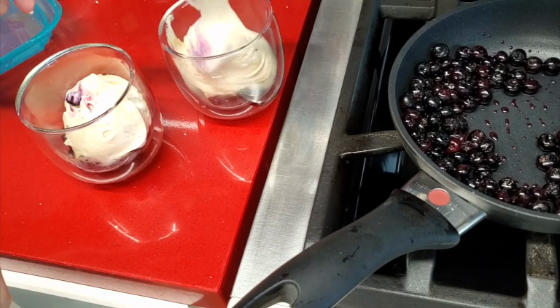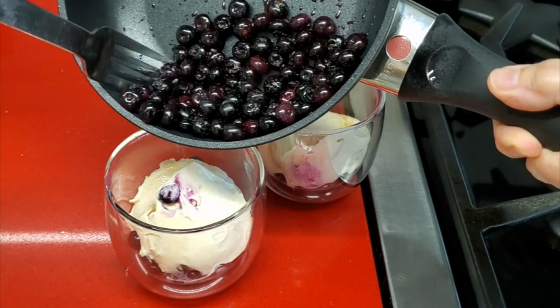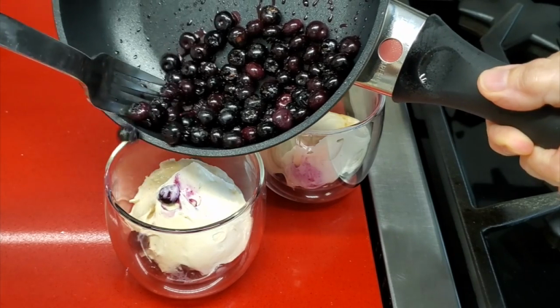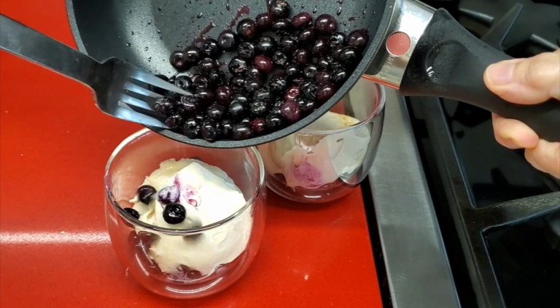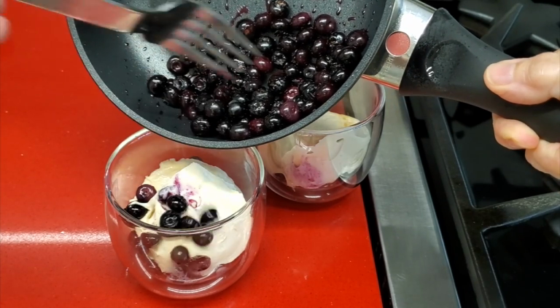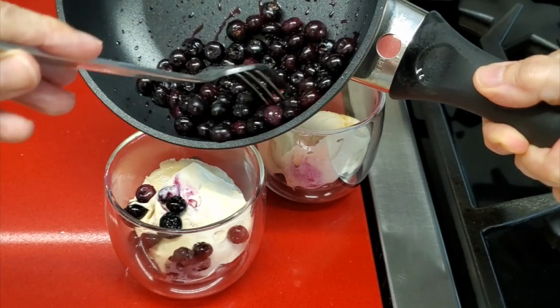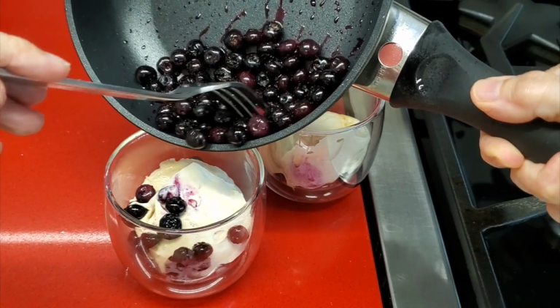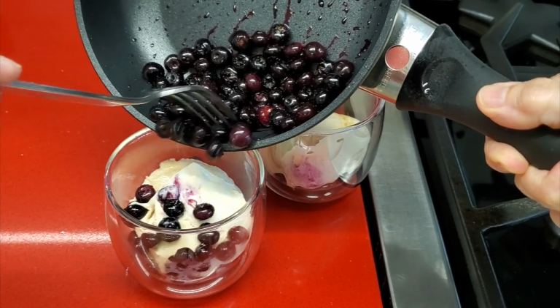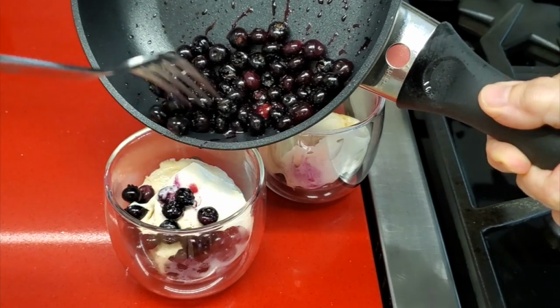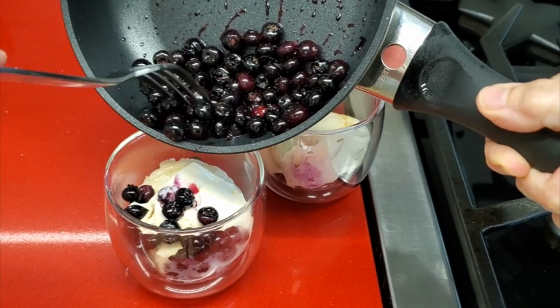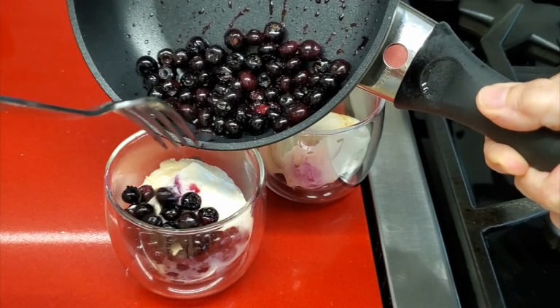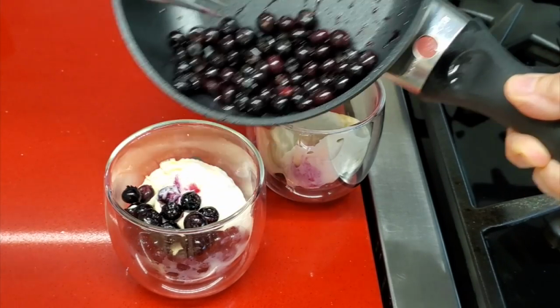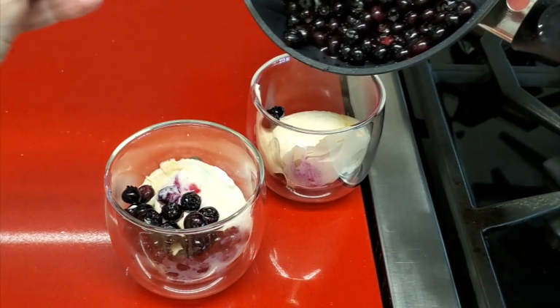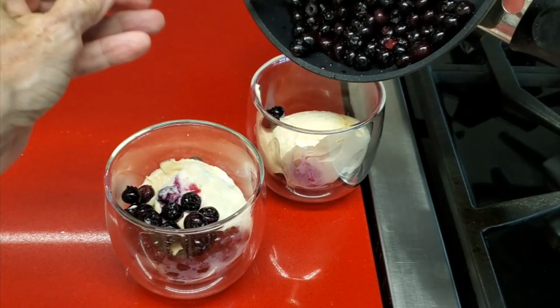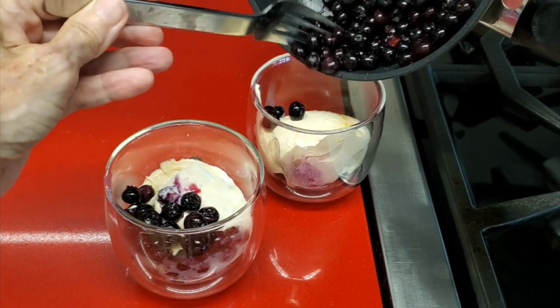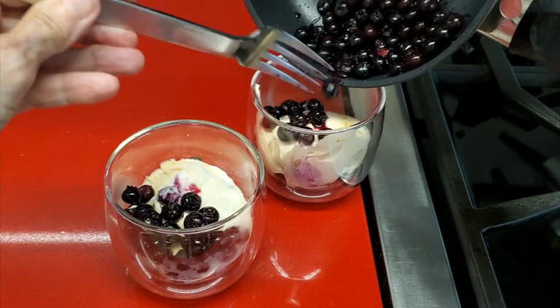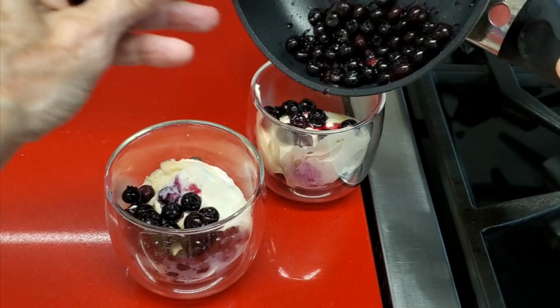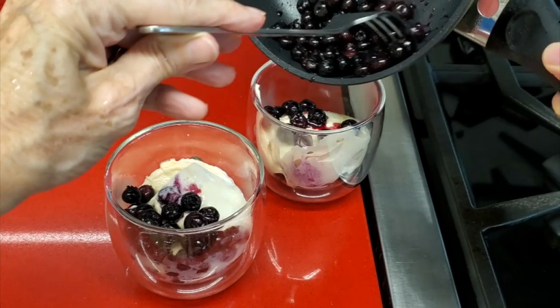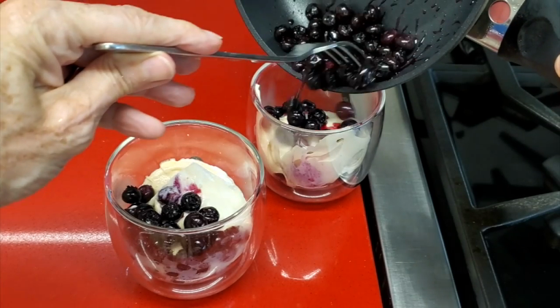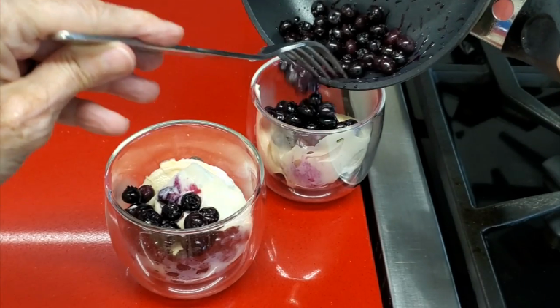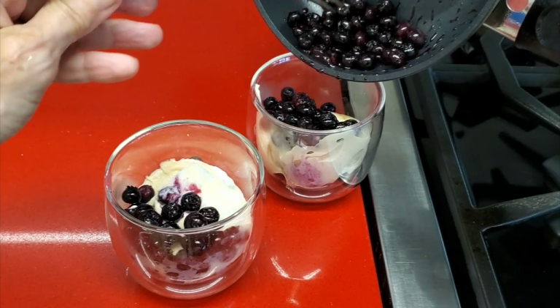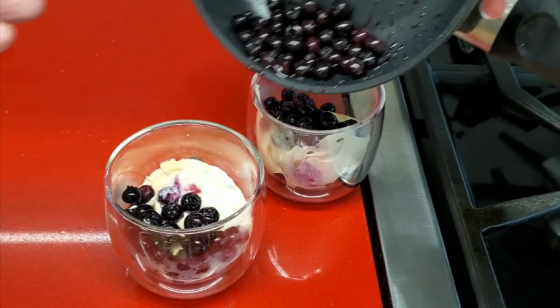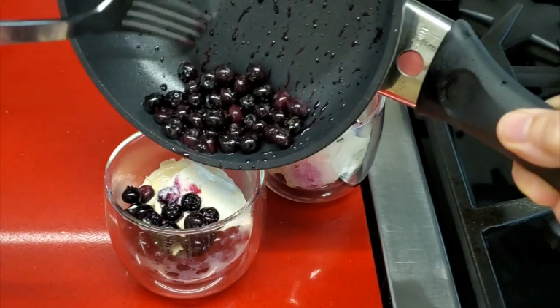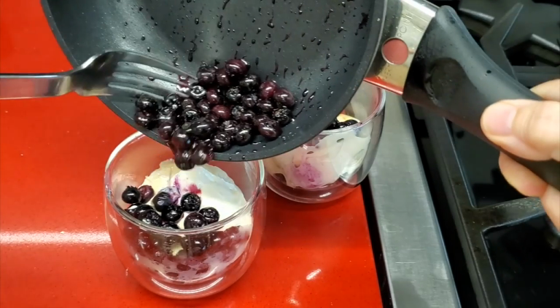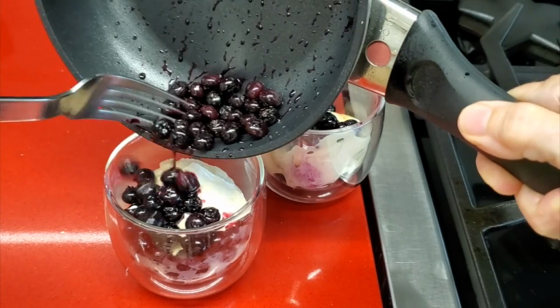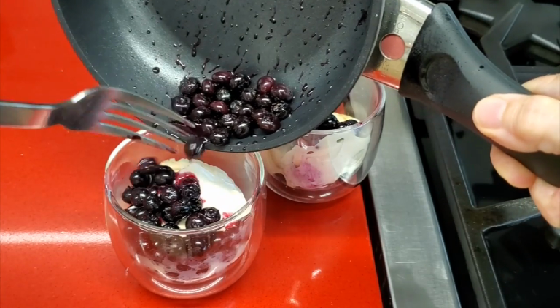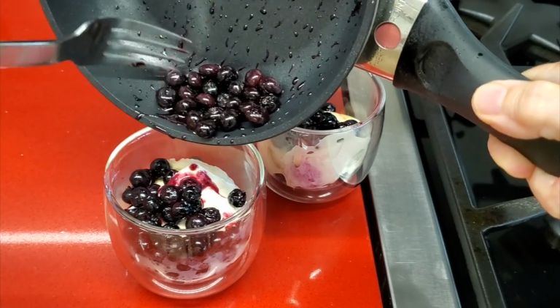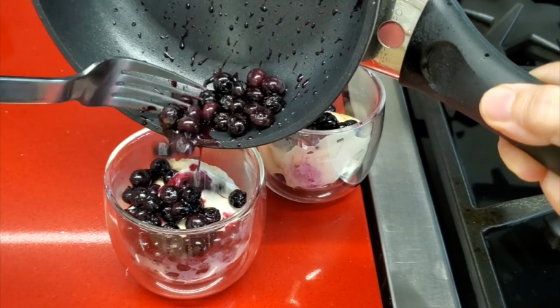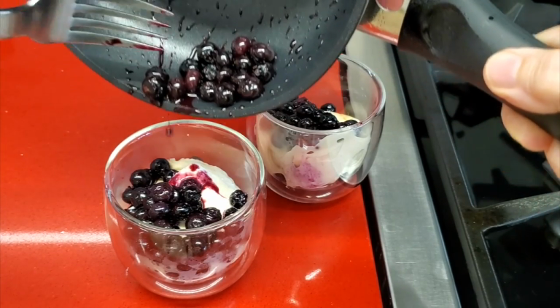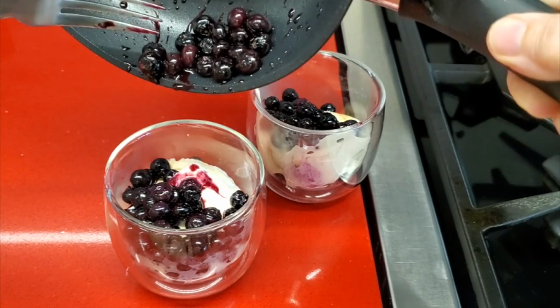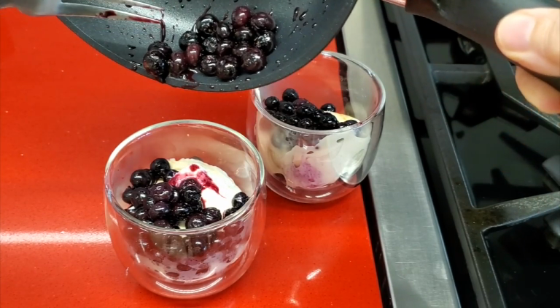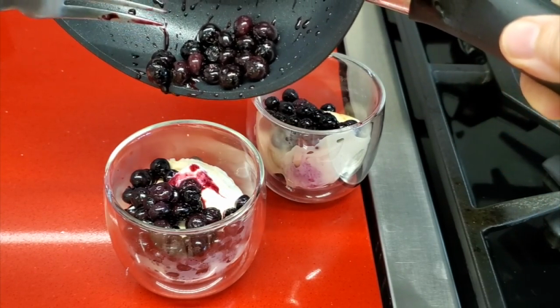Beautiful, delicious, and it's healthy with all natural ingredients. Now we put some more blueberries on top and we're ready to go.